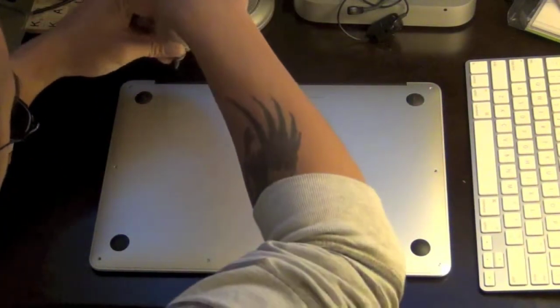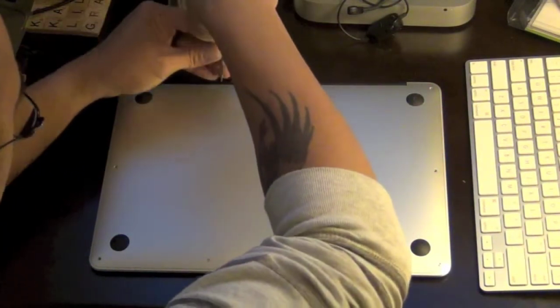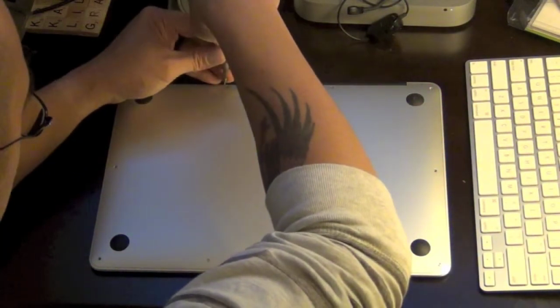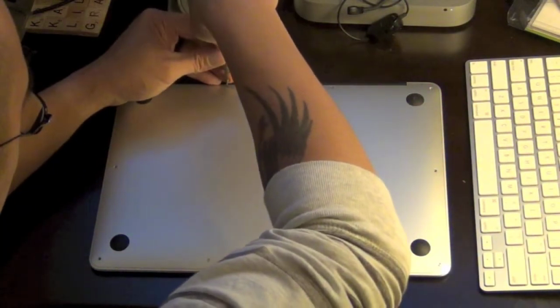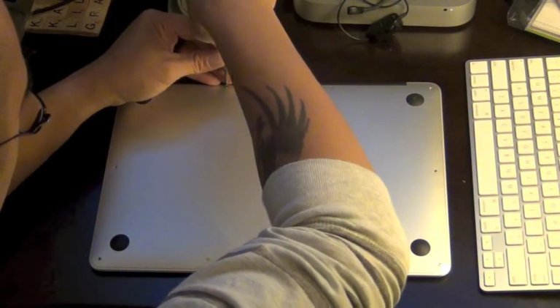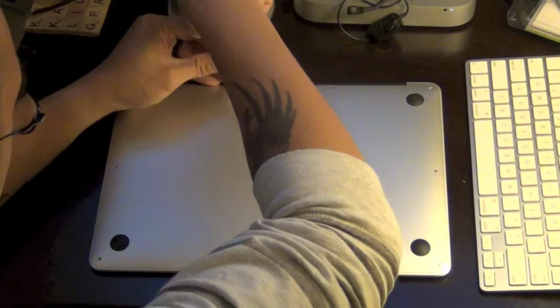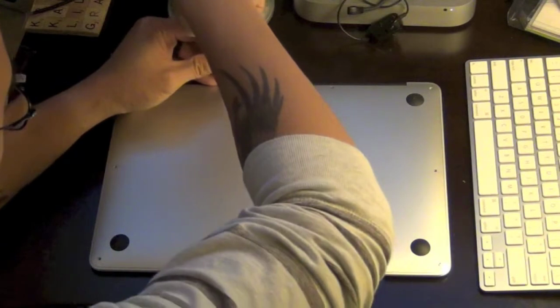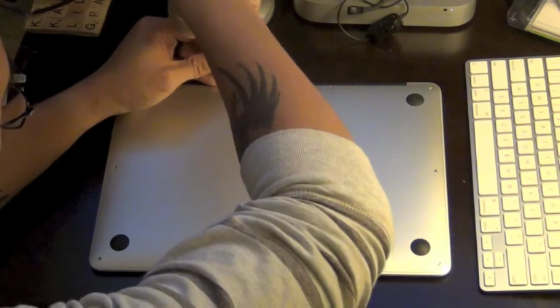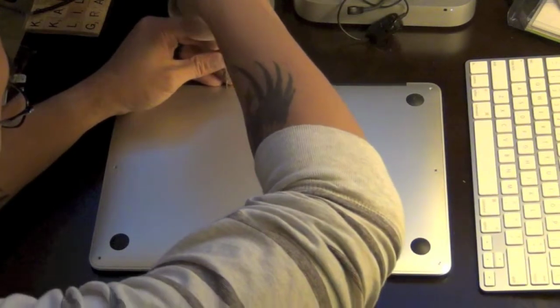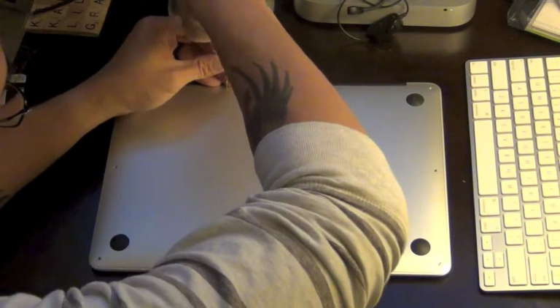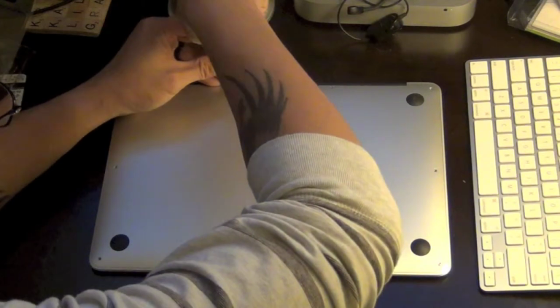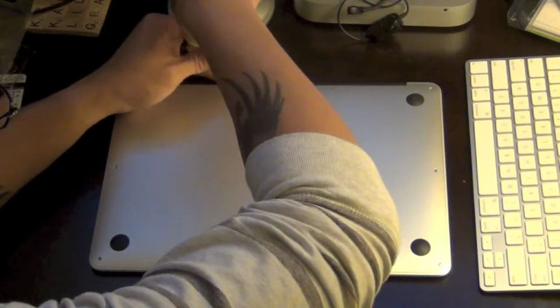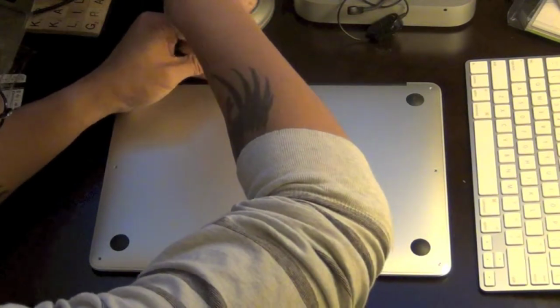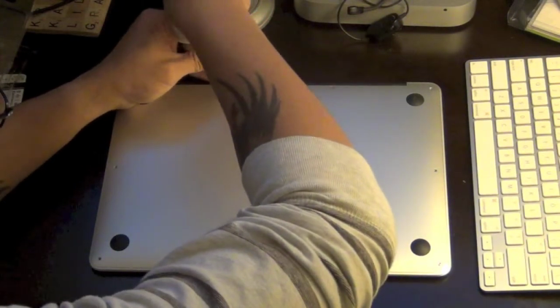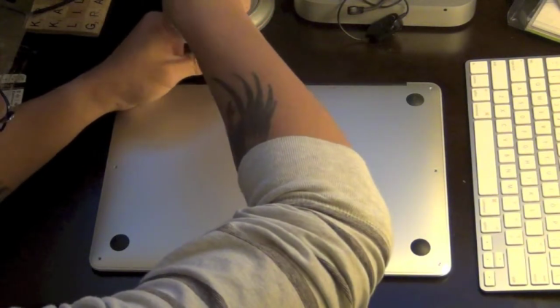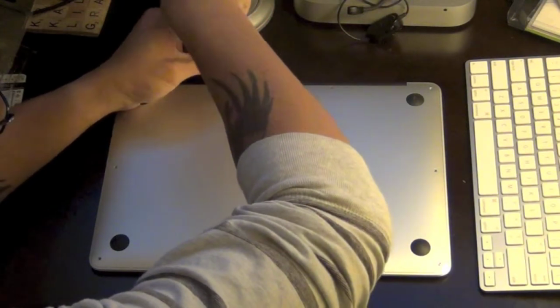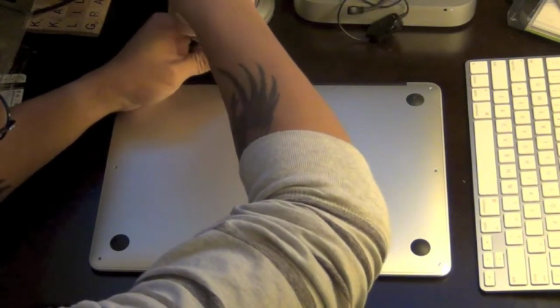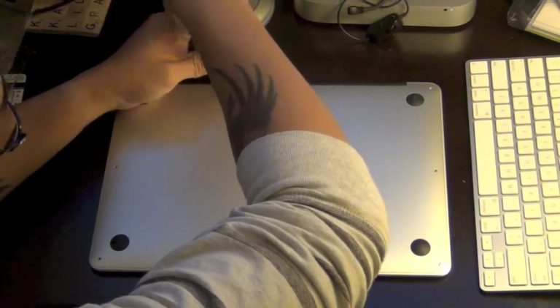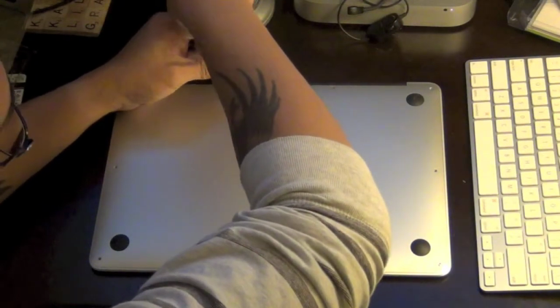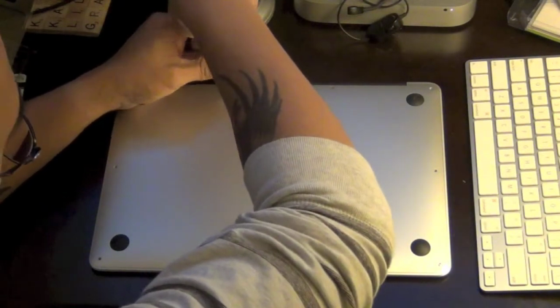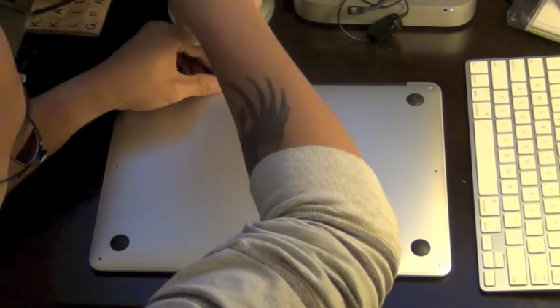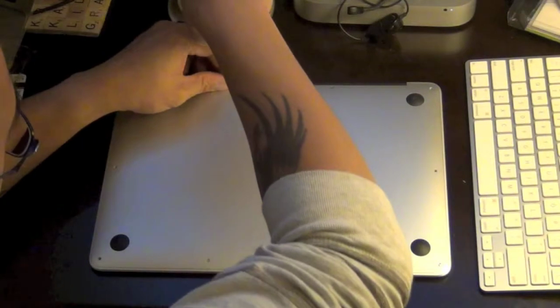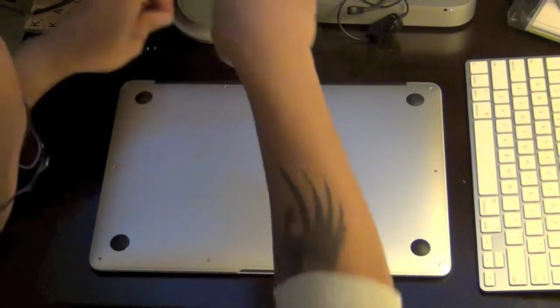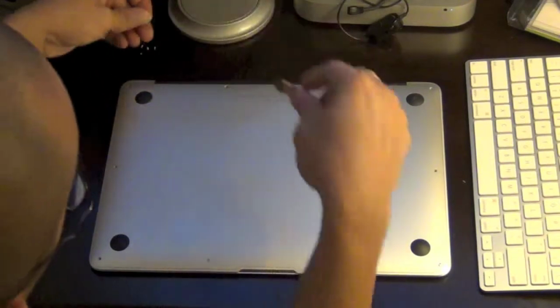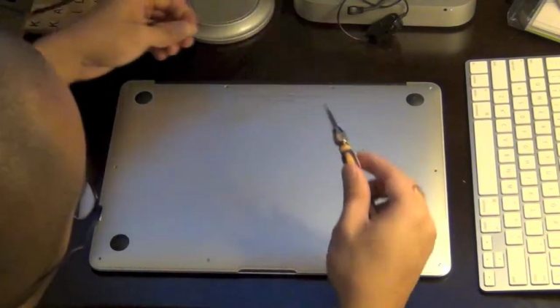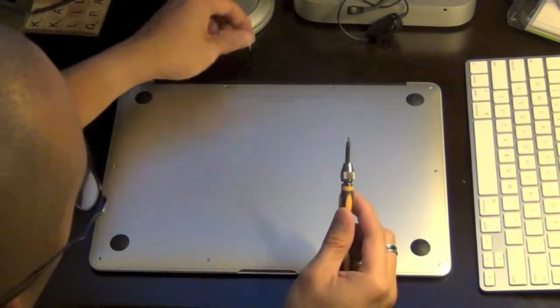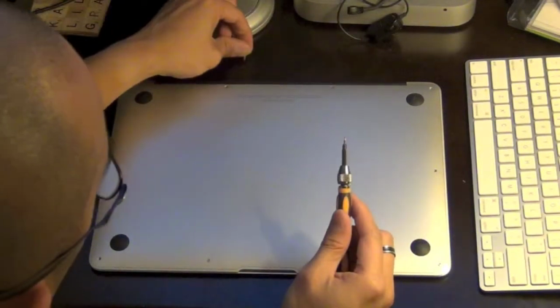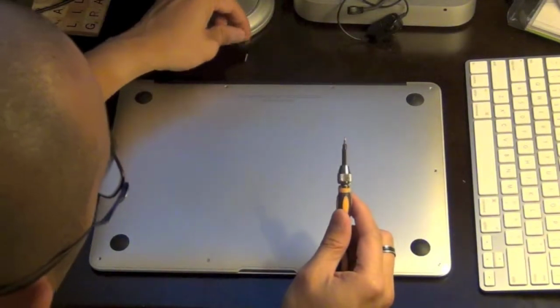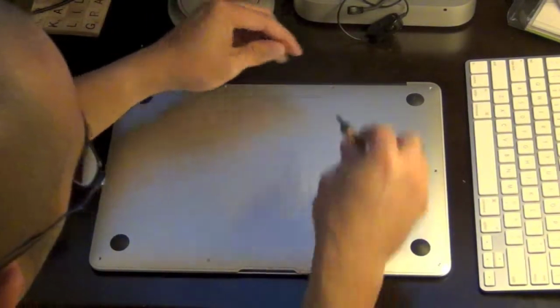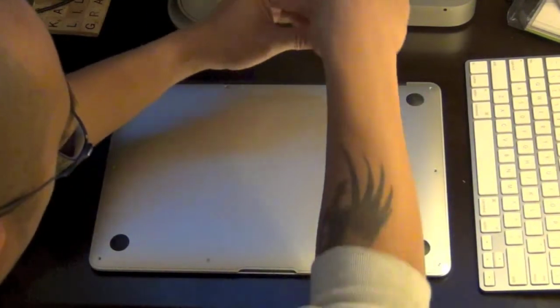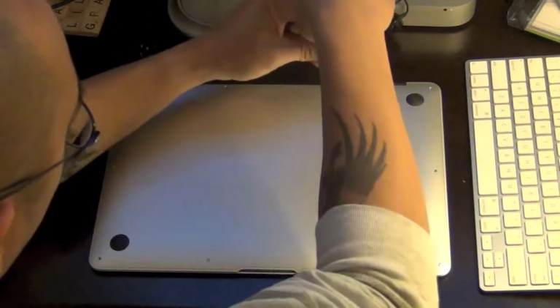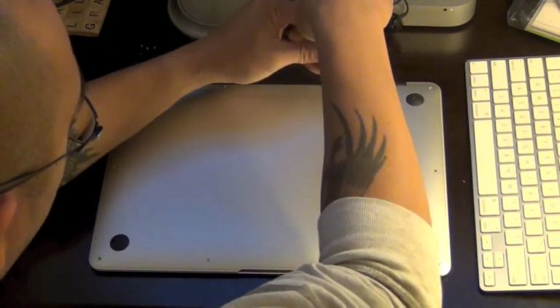When you guys unscrew it, kind of spread out so you don't put more pressure on one side over the other. These are the long ones — I want to make sure I remember that.